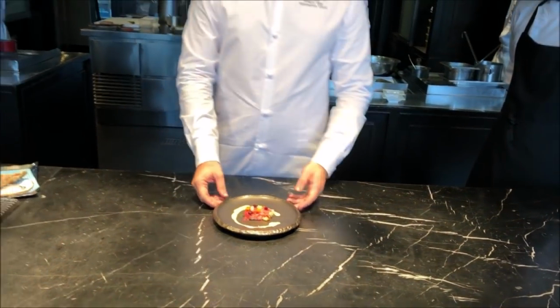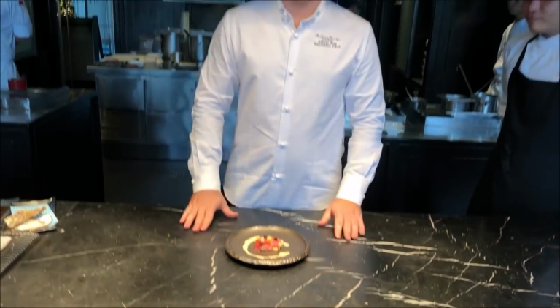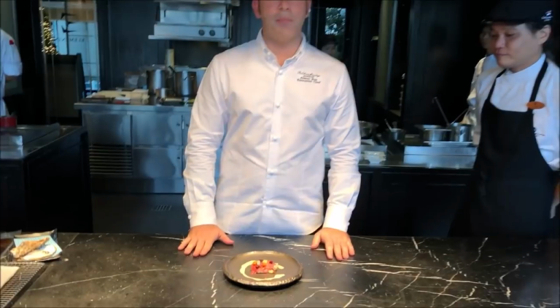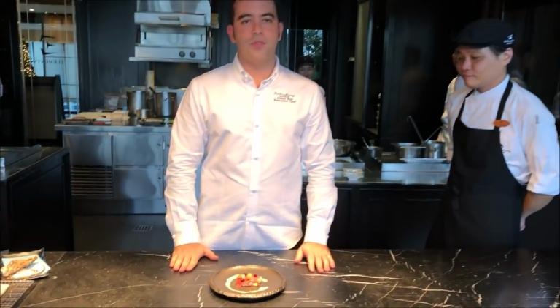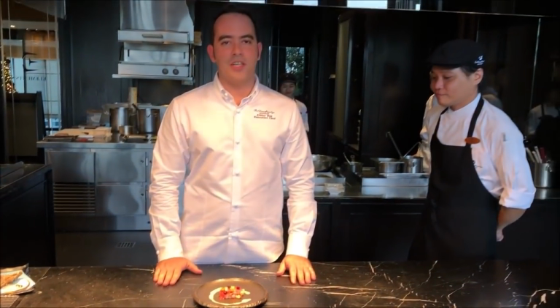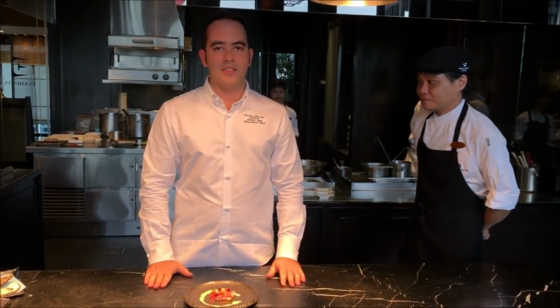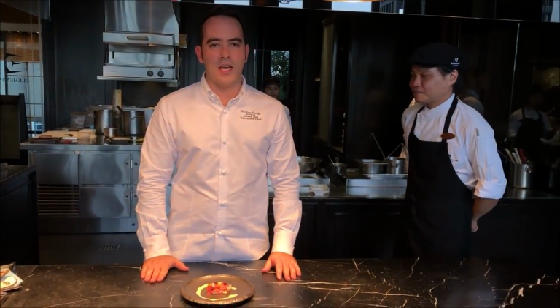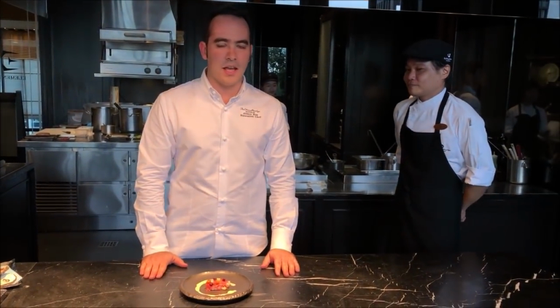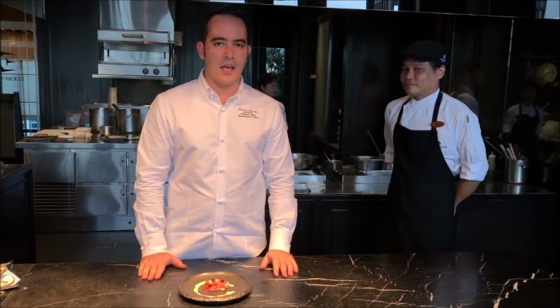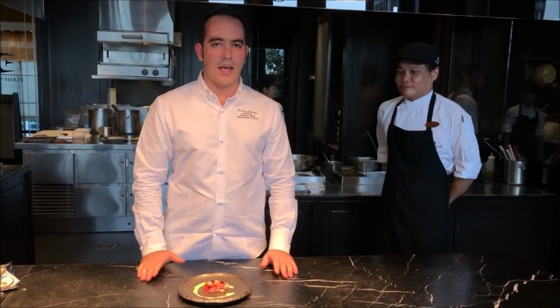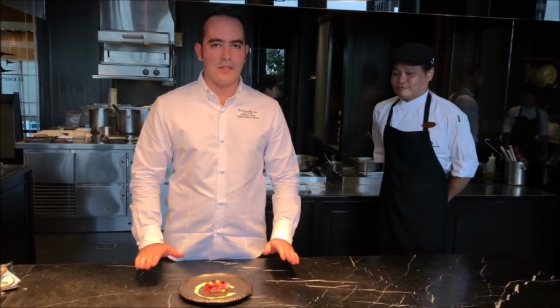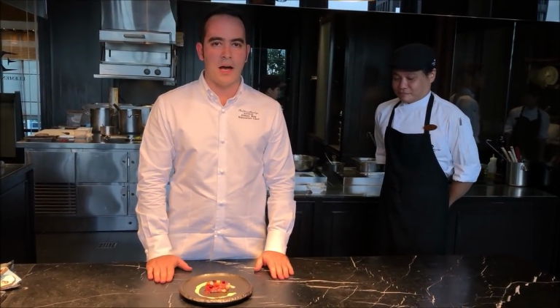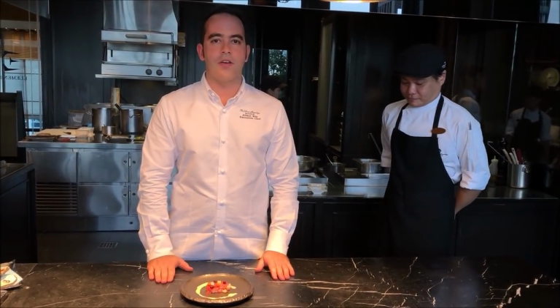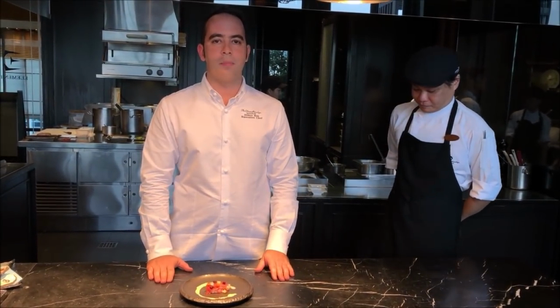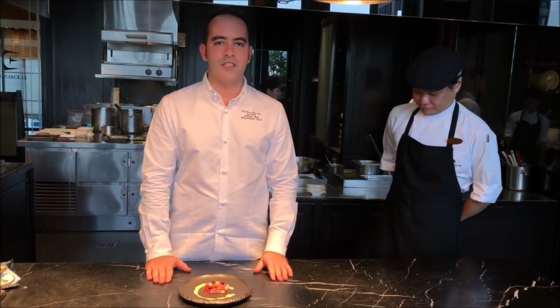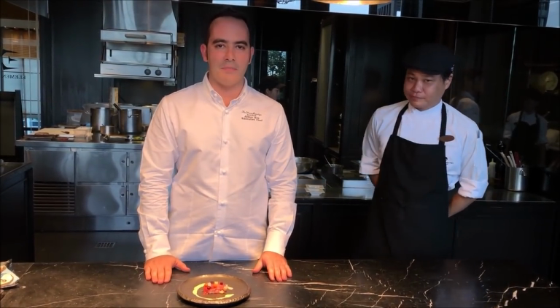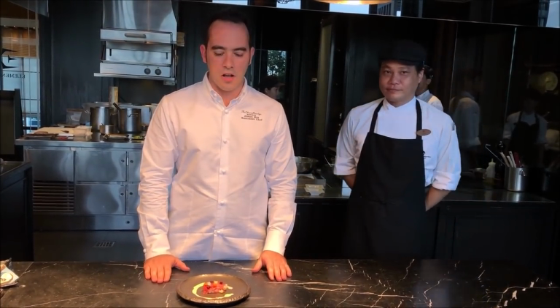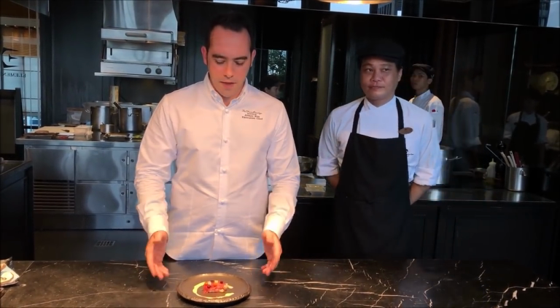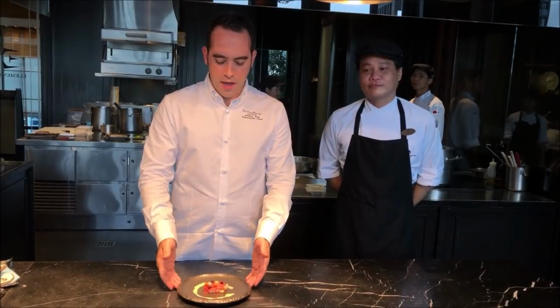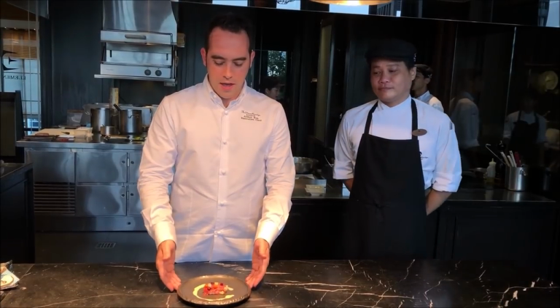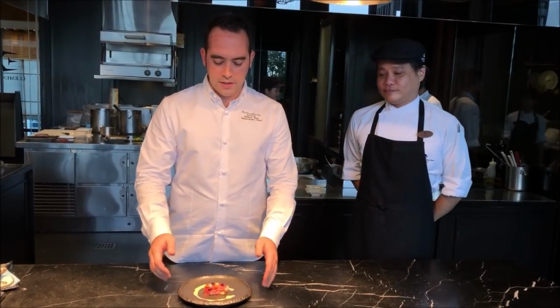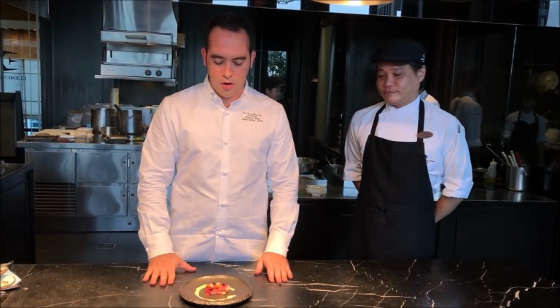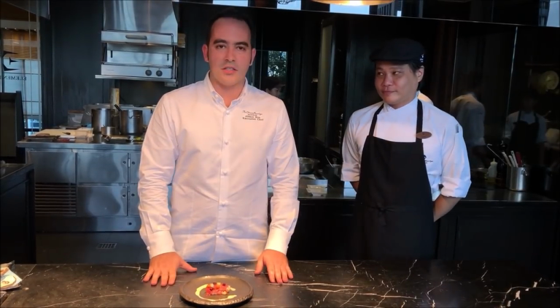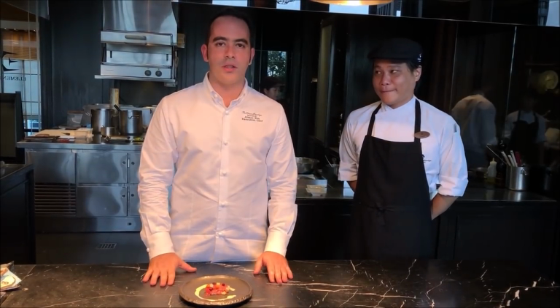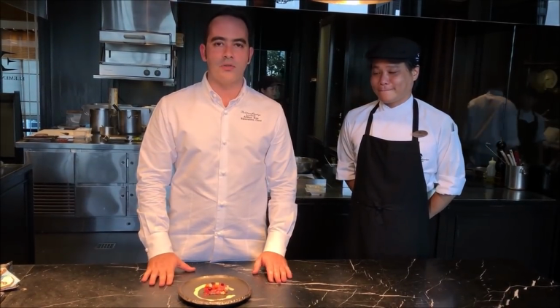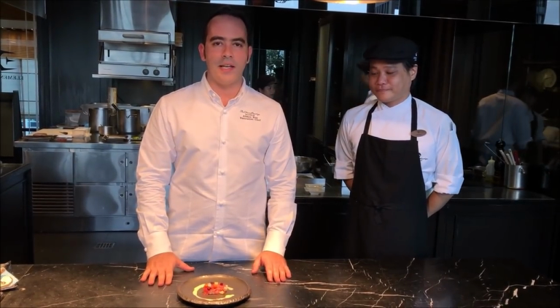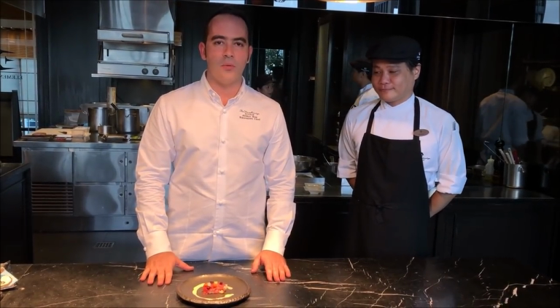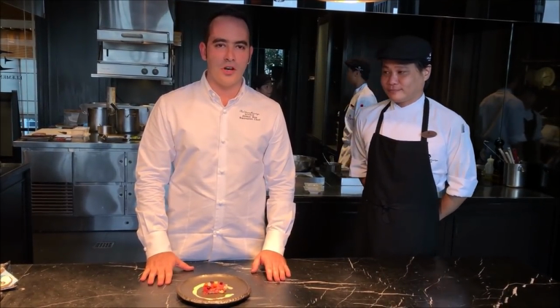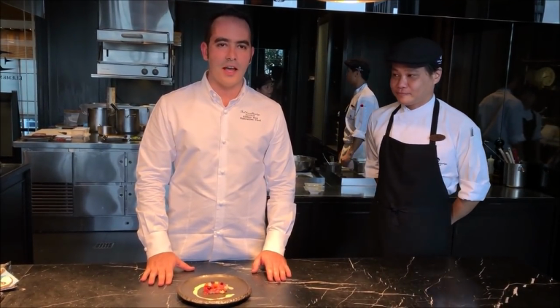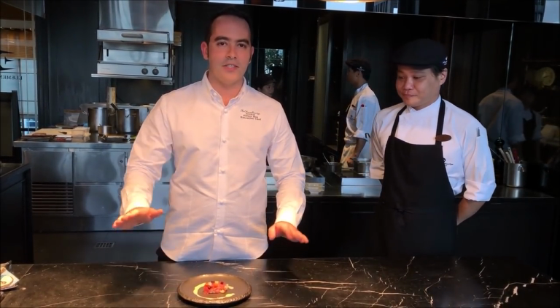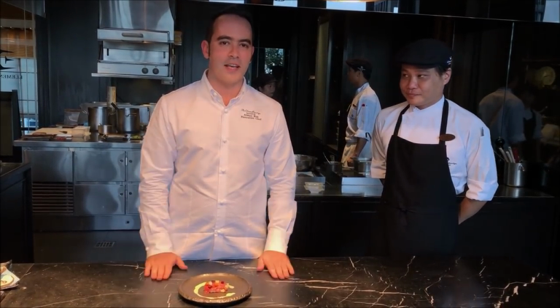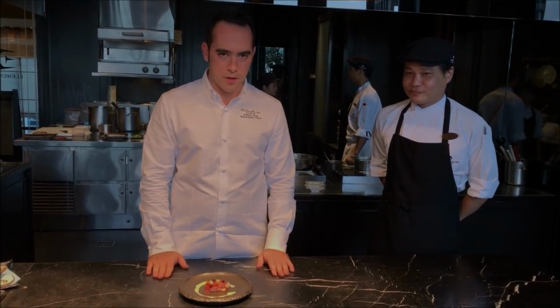Thank you very much for joining us today in Element, part of Okura Prestige here in Bangkok. This is our oyster with tuna belly. I hope you enjoy and see you next time. Thank you.